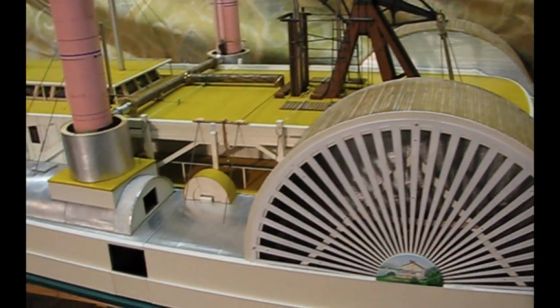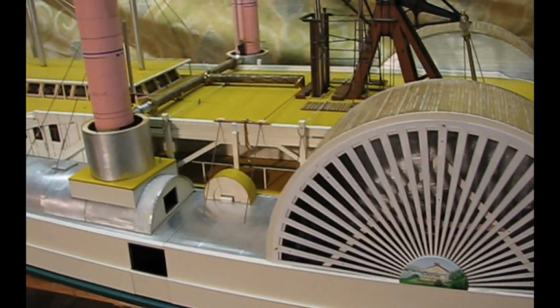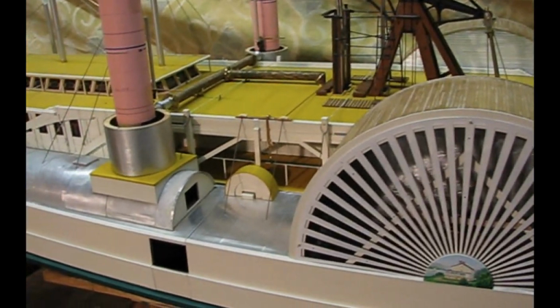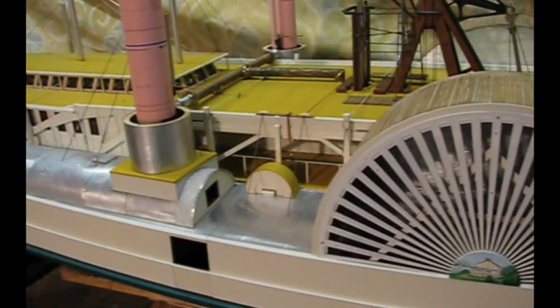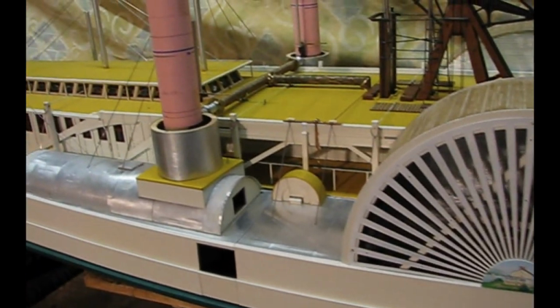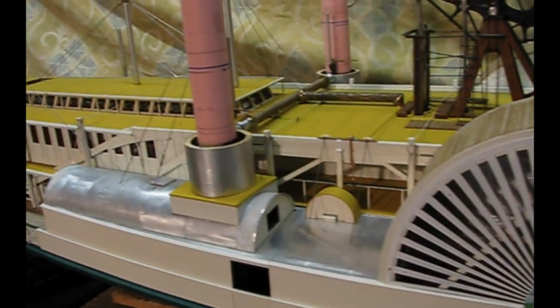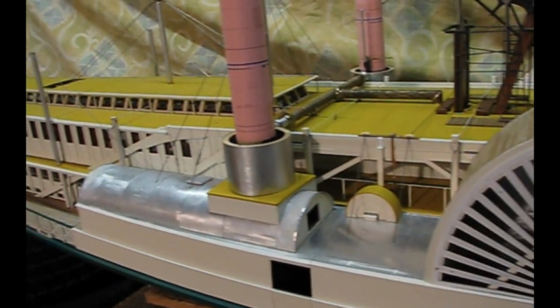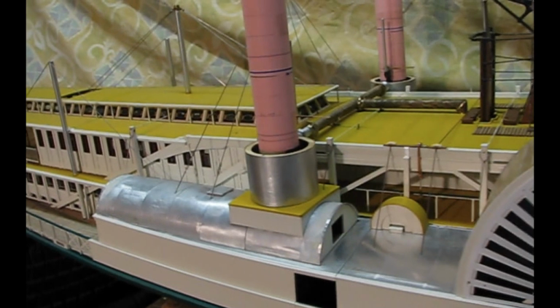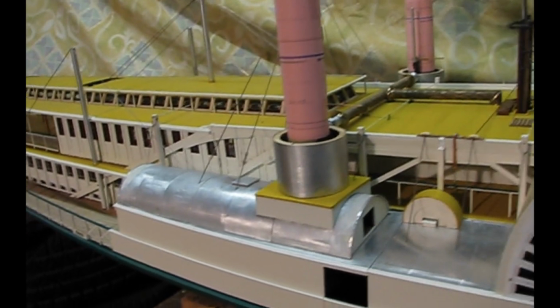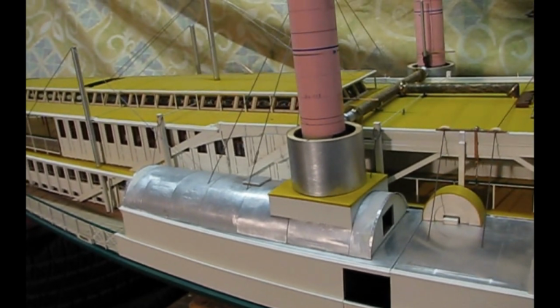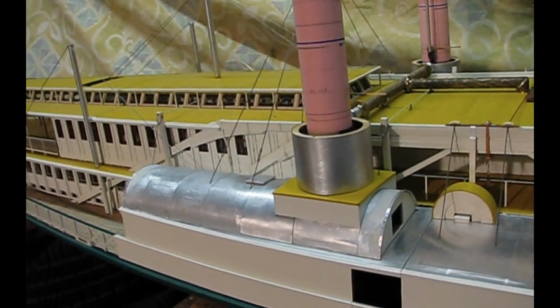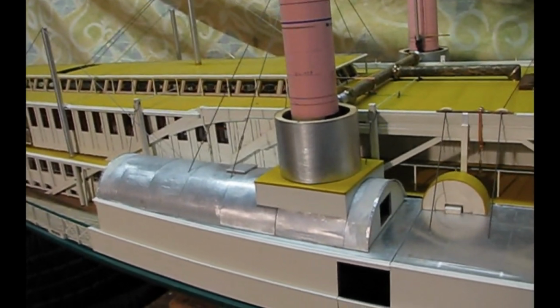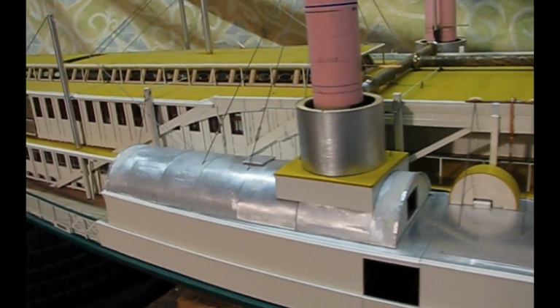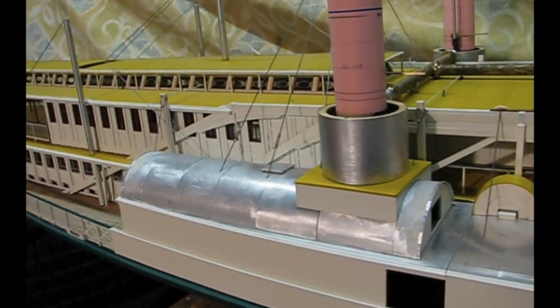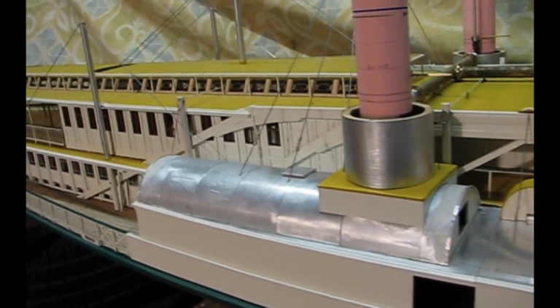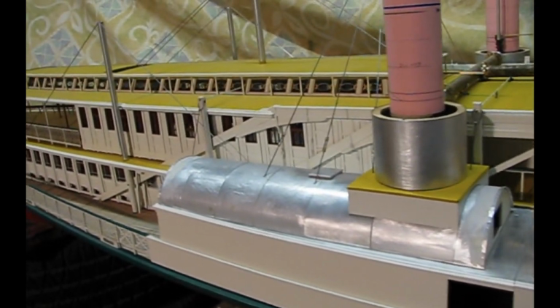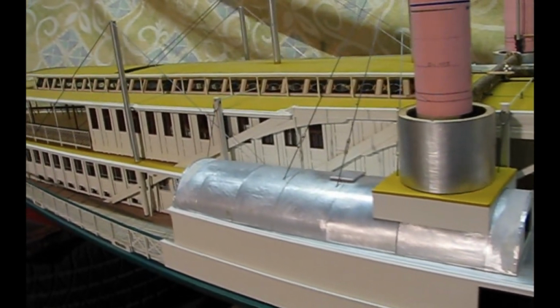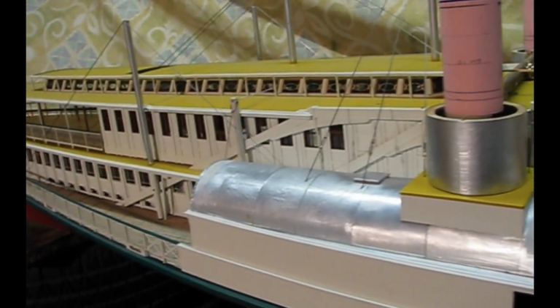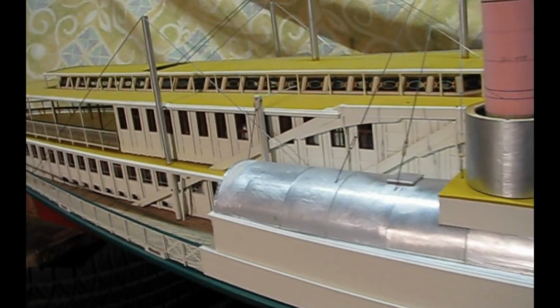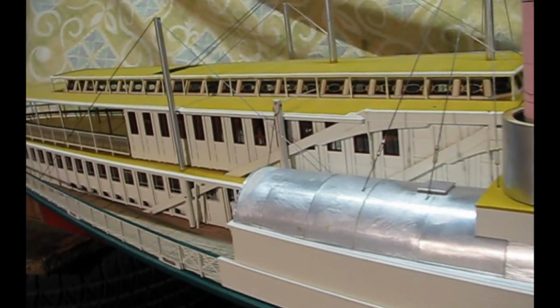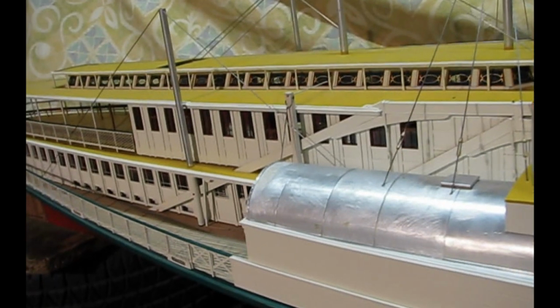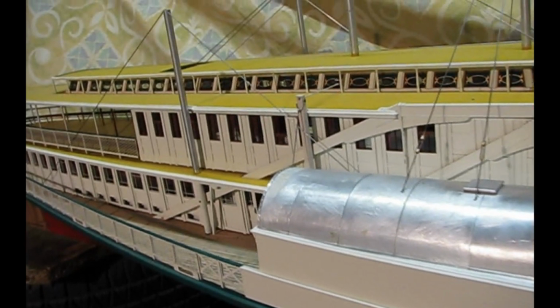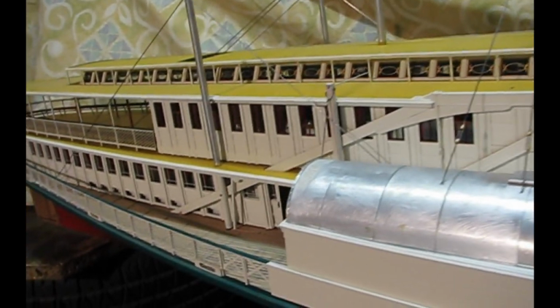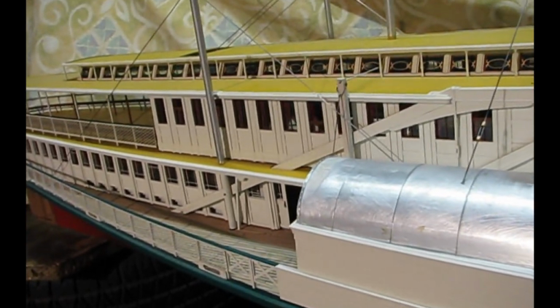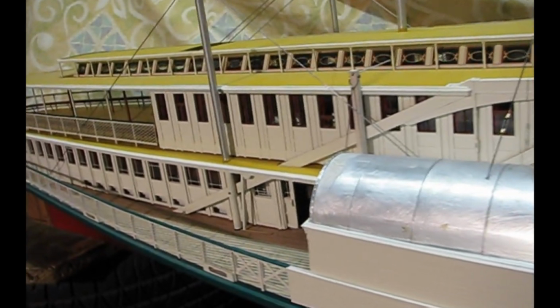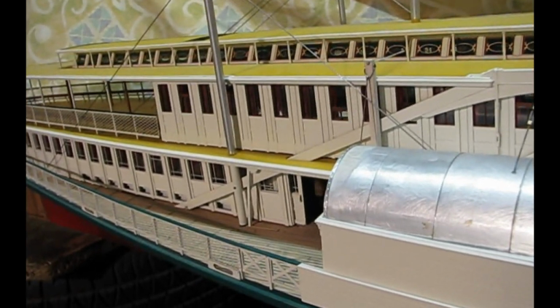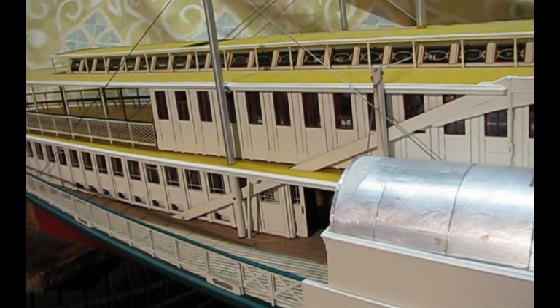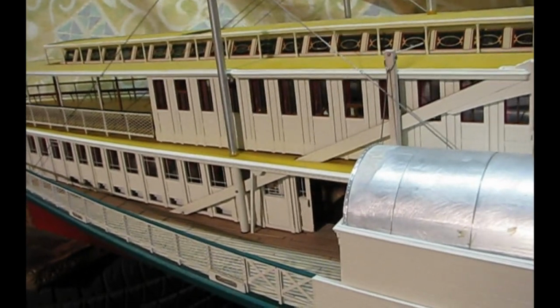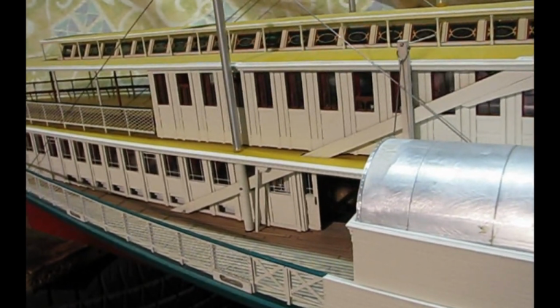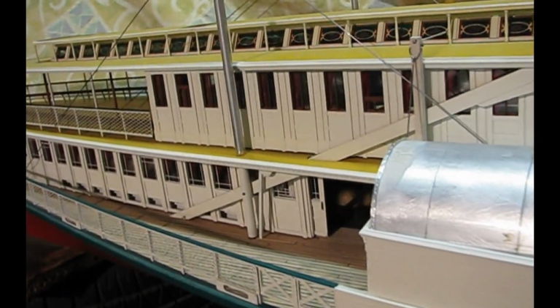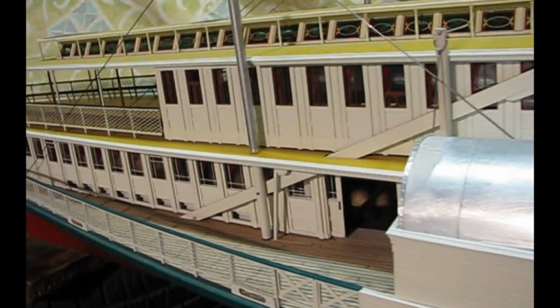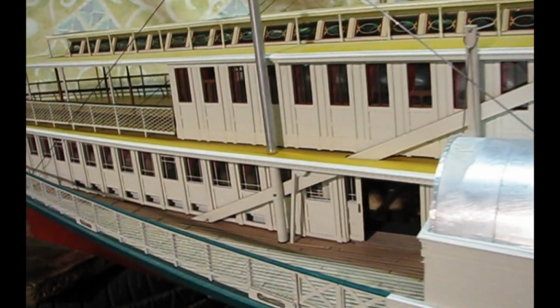The hog frame system strengthened the wooden, shallow draft hull. Iron tie rods, passing up from the guards over pole masts, took the load off the boilers and wheels.